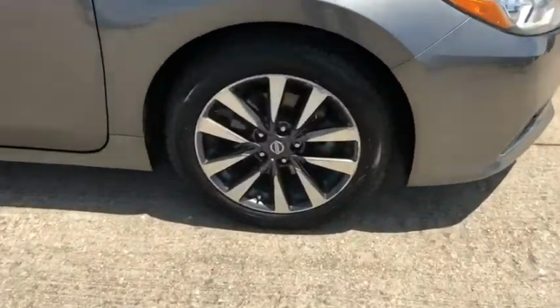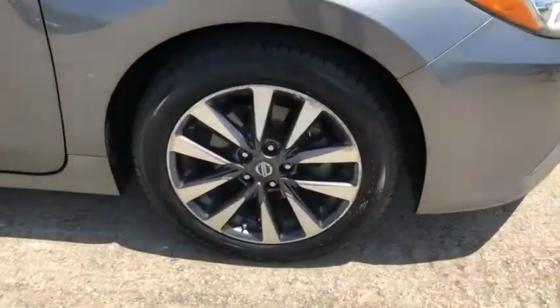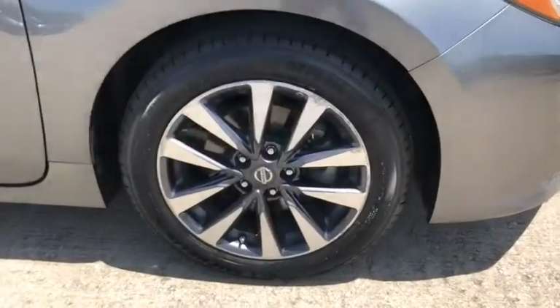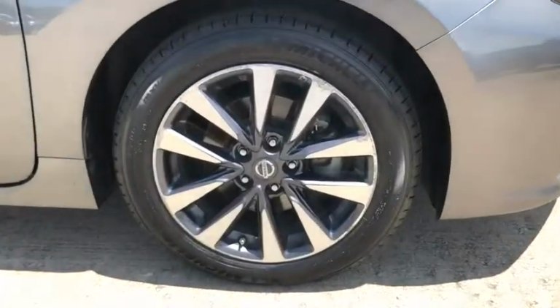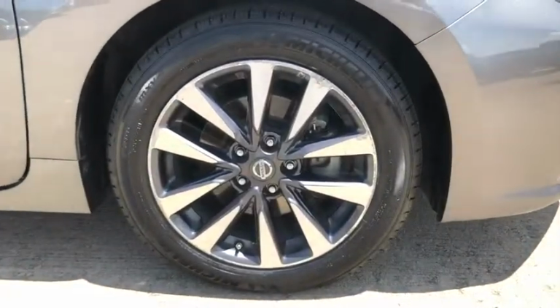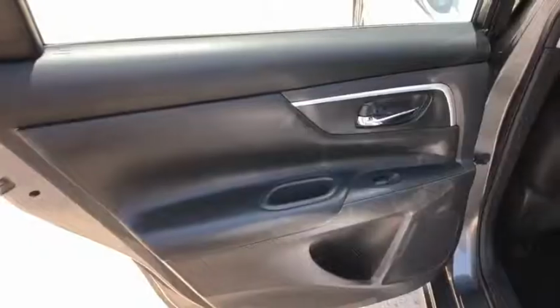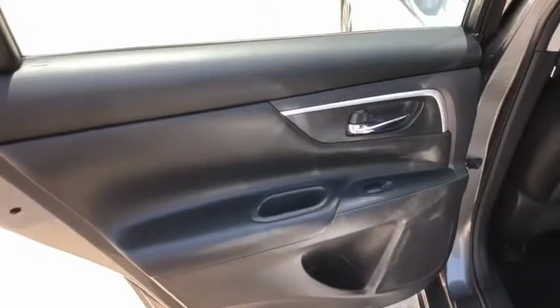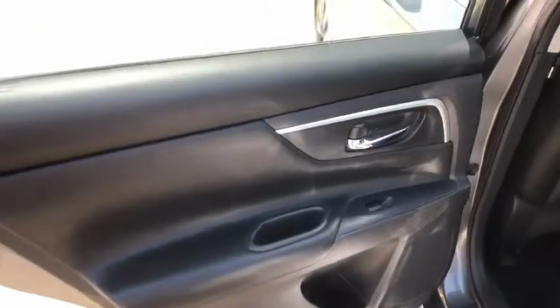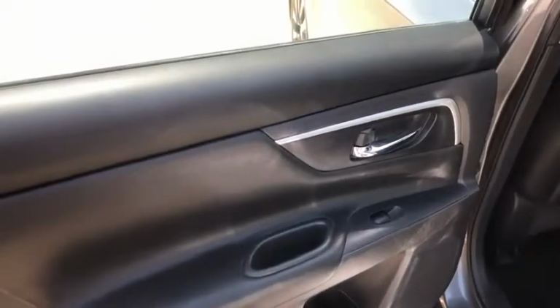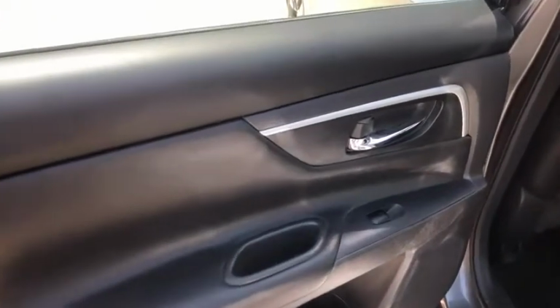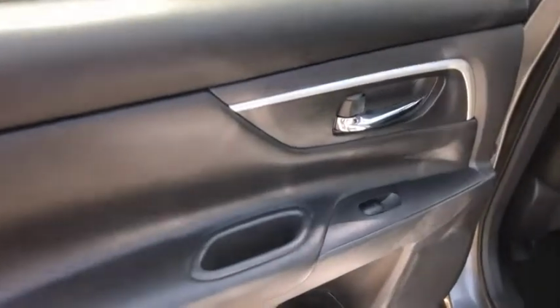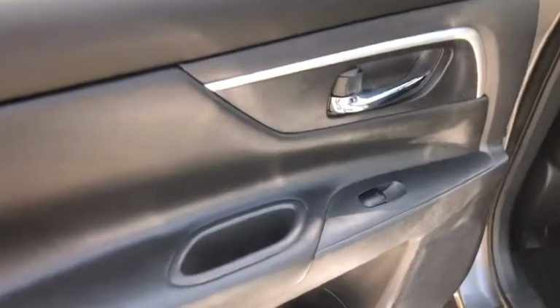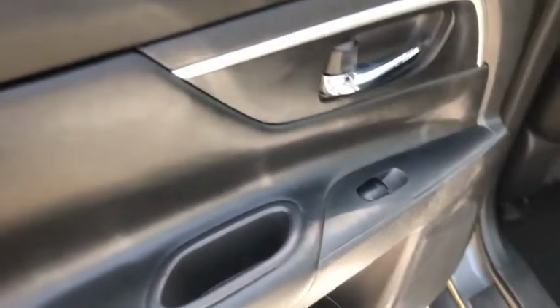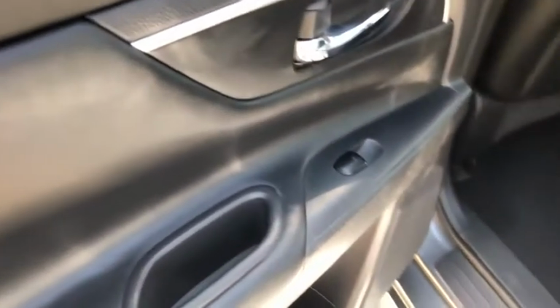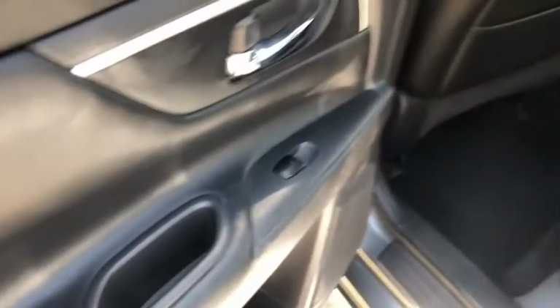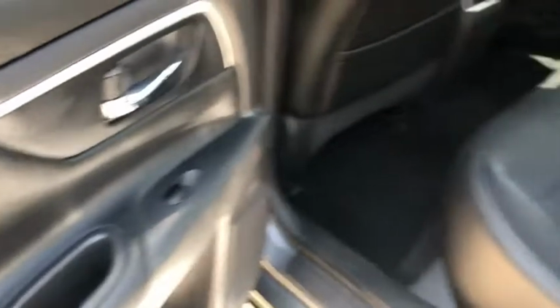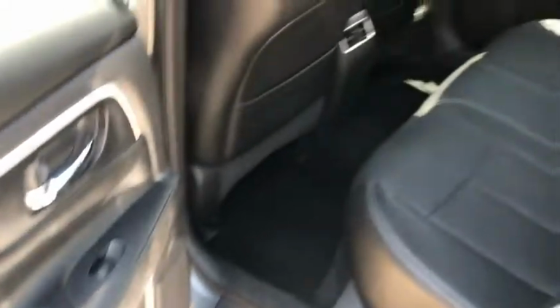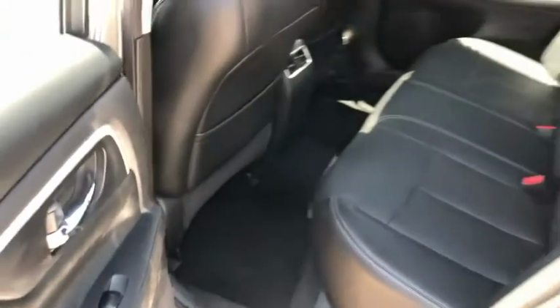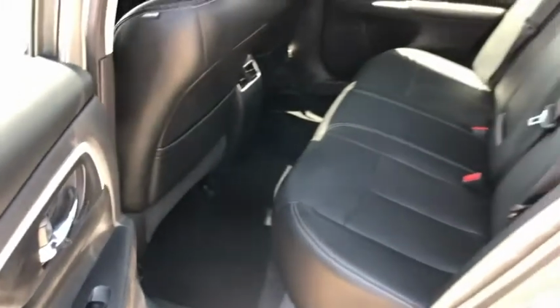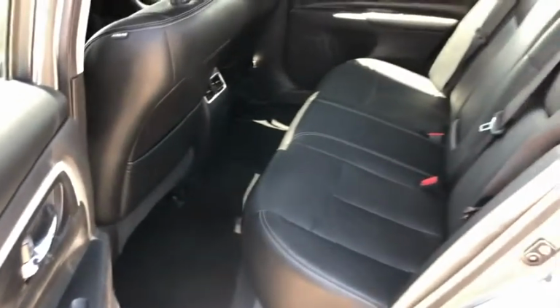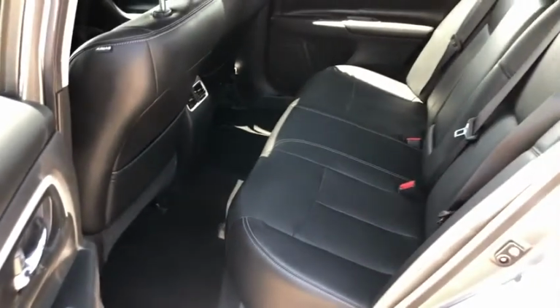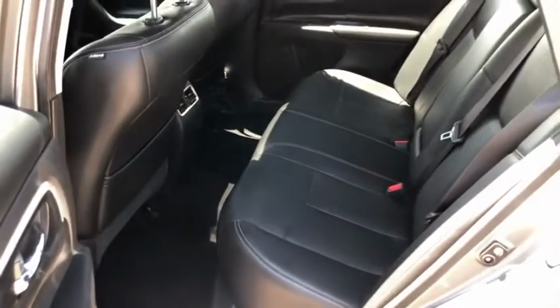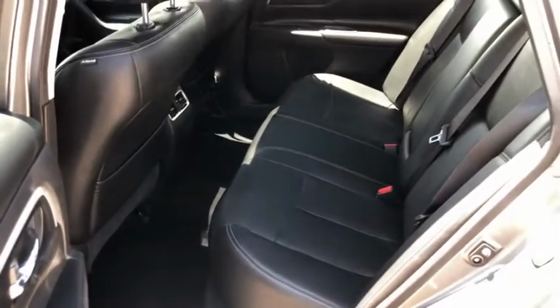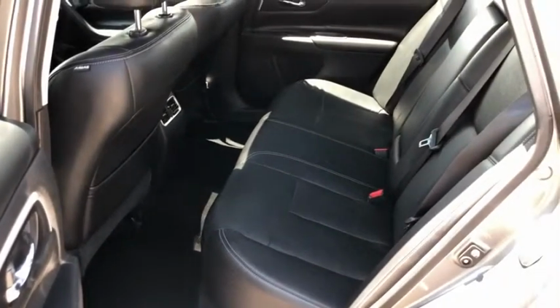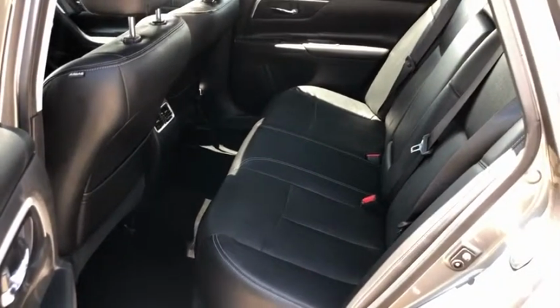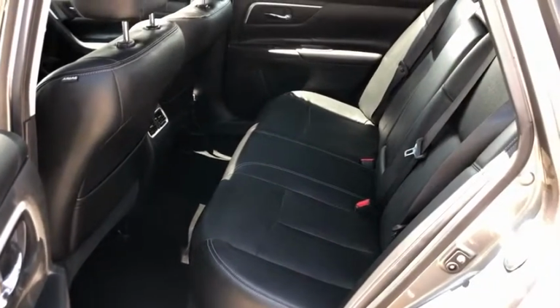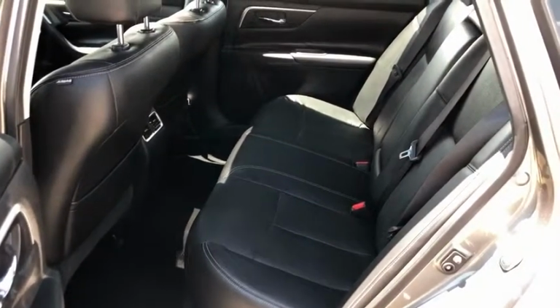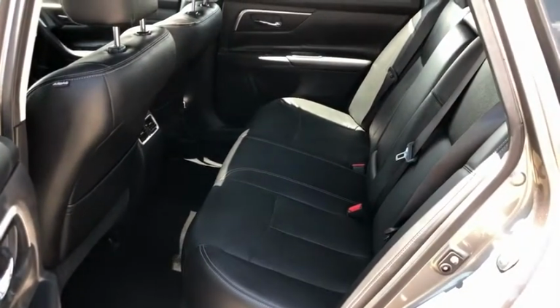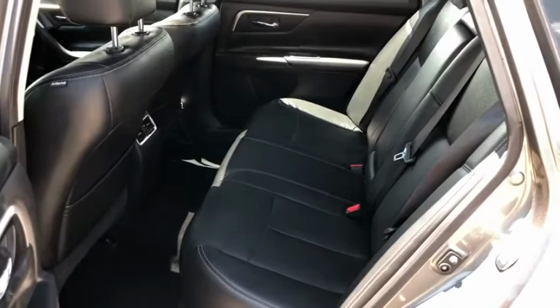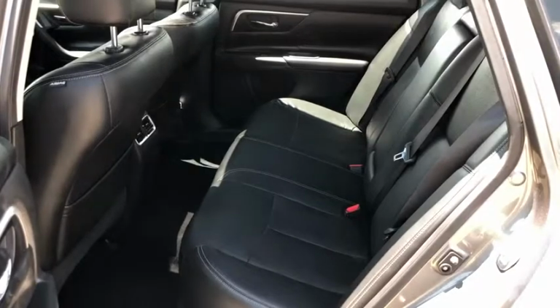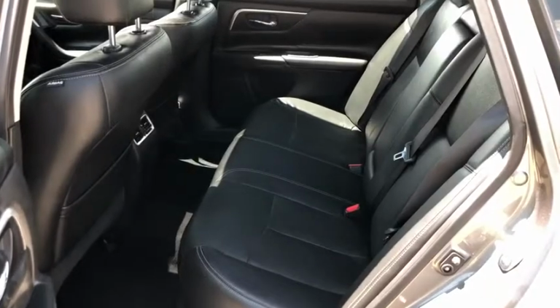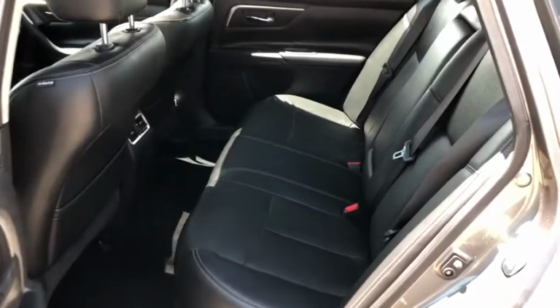Power passenger seat, traction control, Bose sound system, backup camera, dual airbags, alloy wheels, power steering, Homelink garage door opener, four-wheel disc brakes, center armrest.